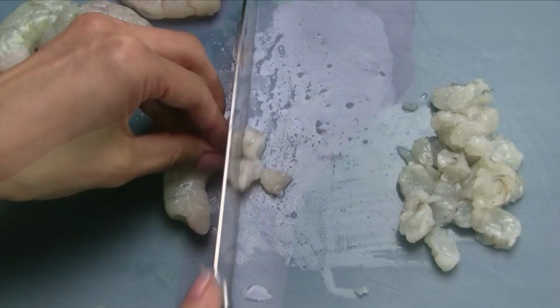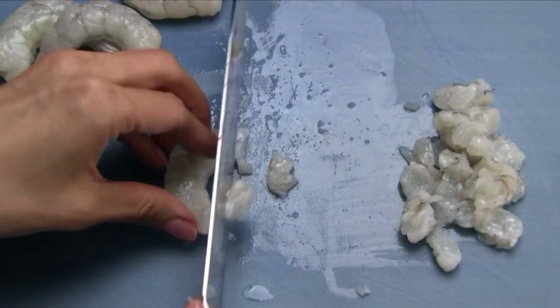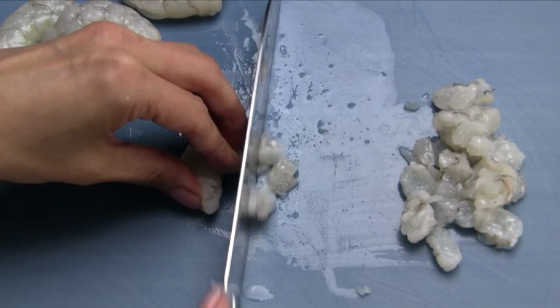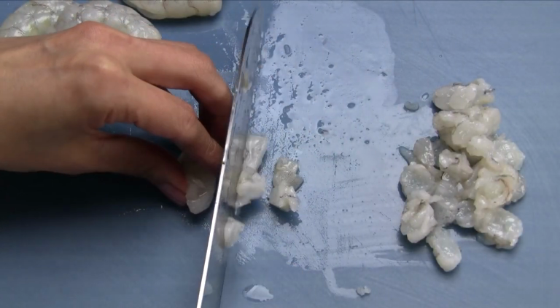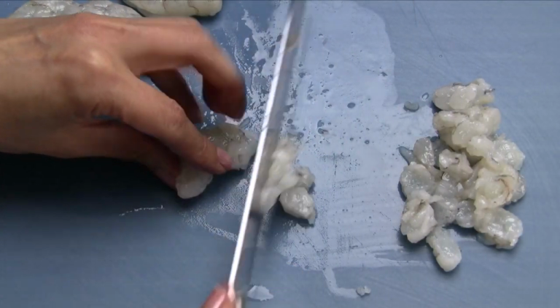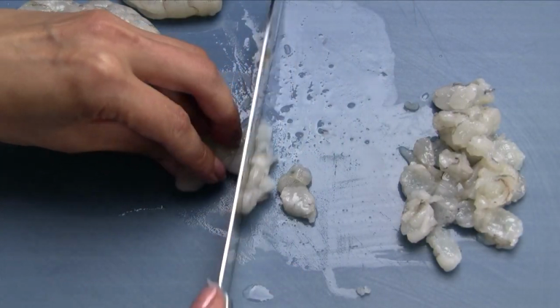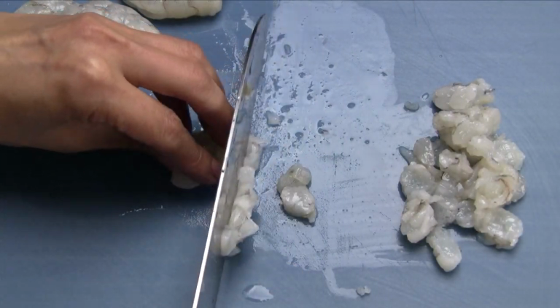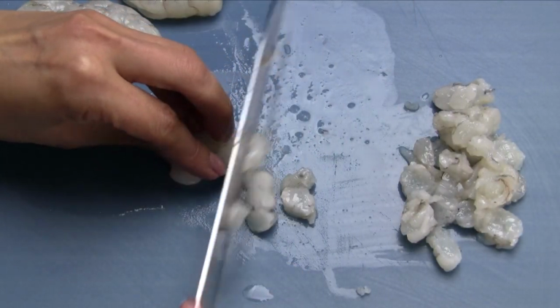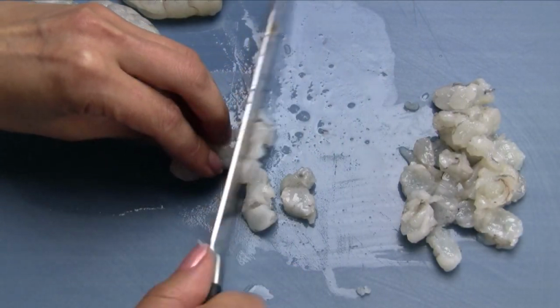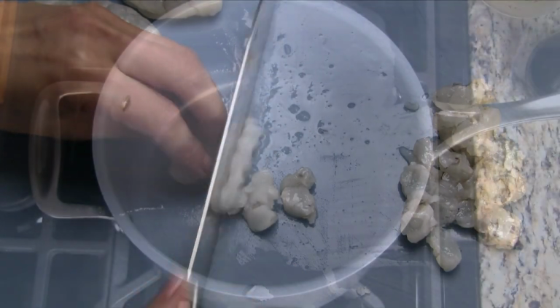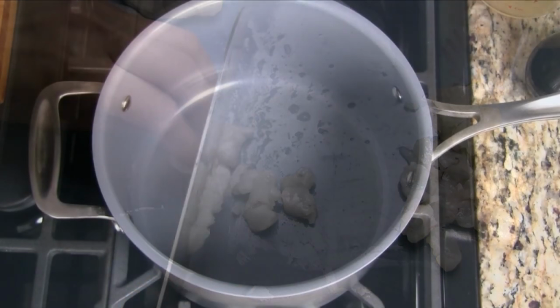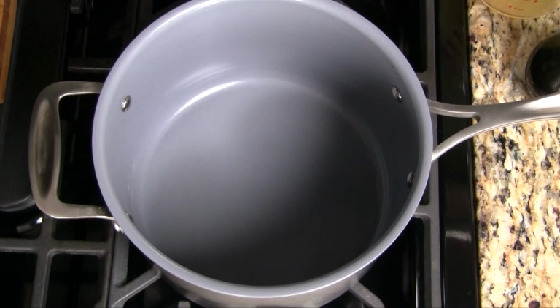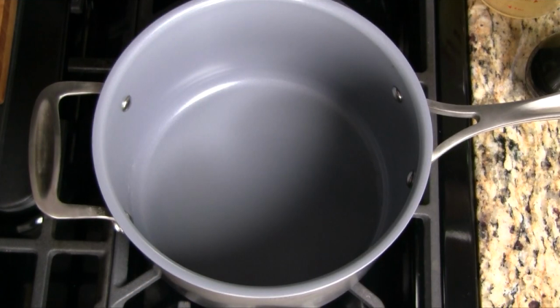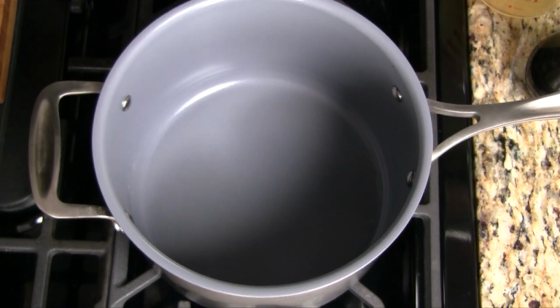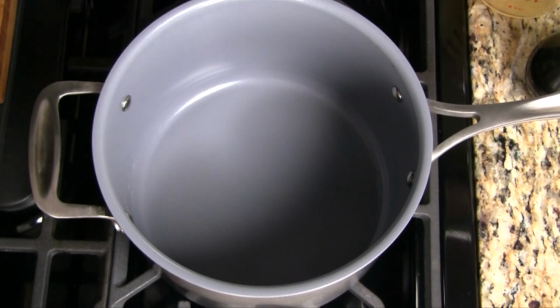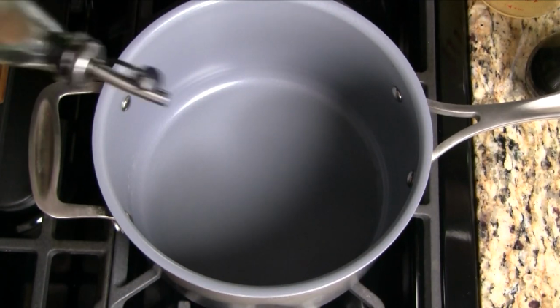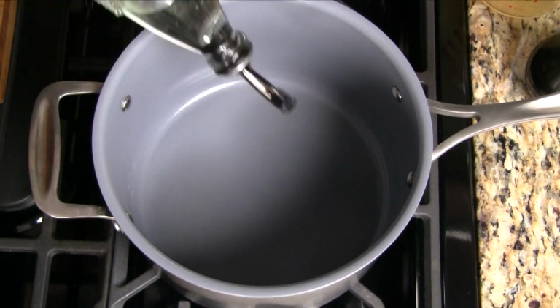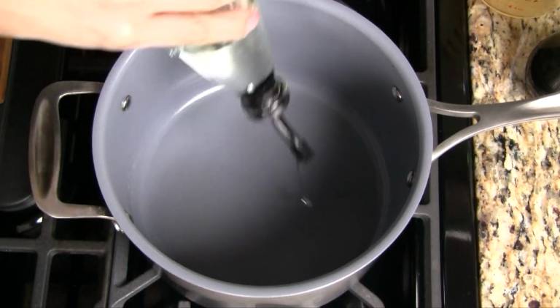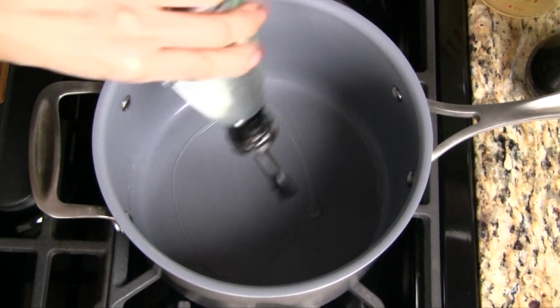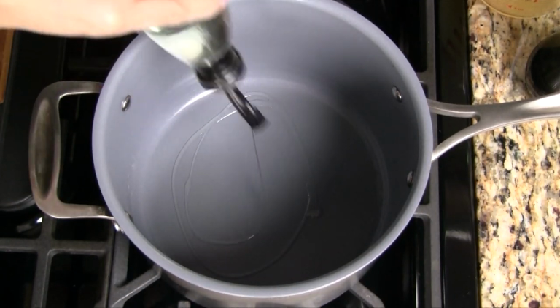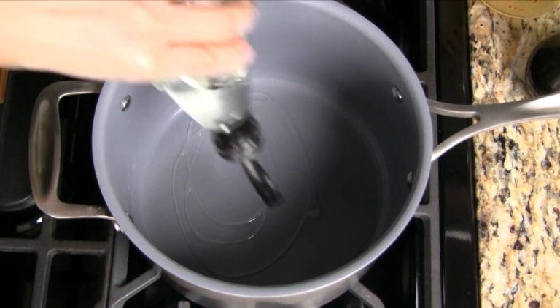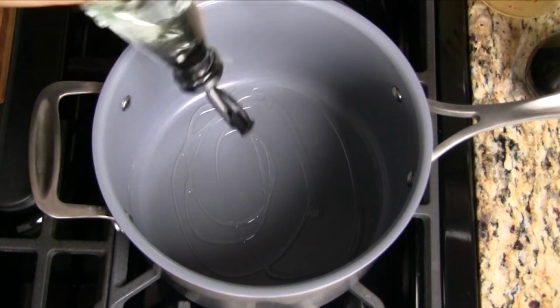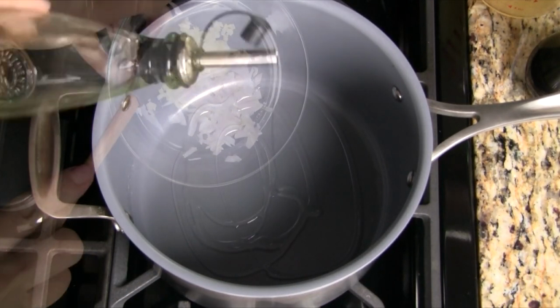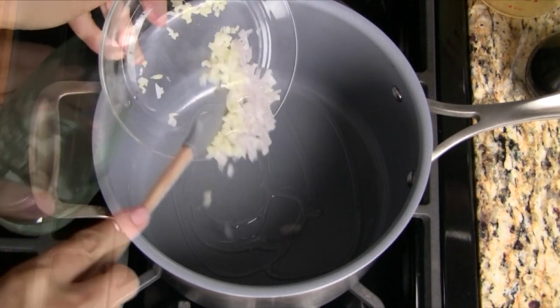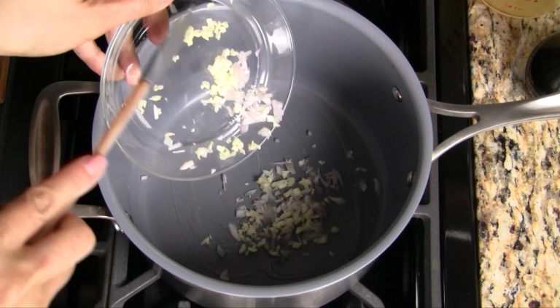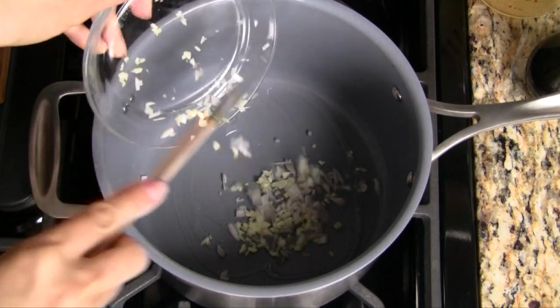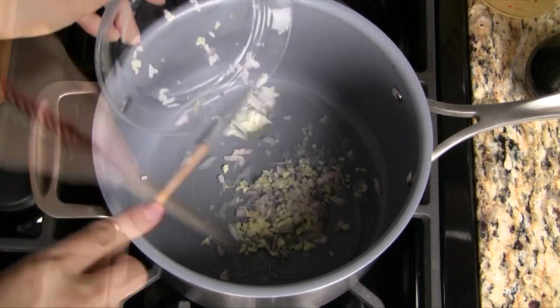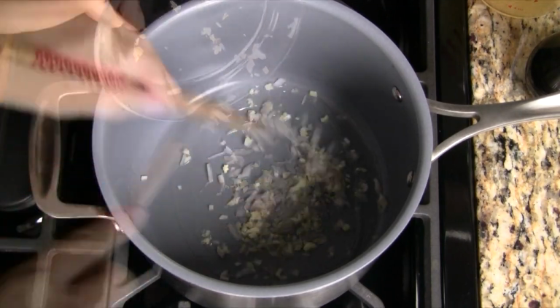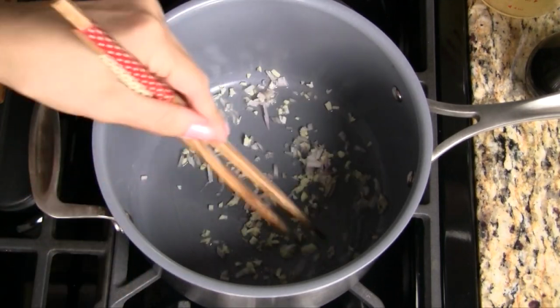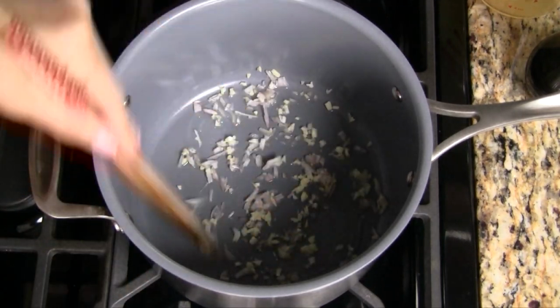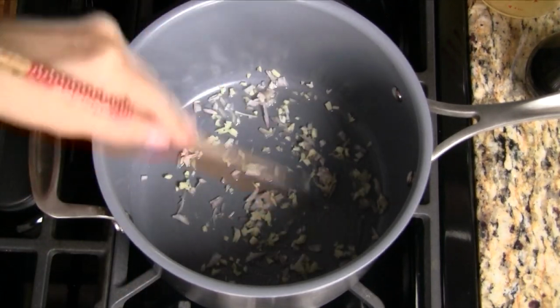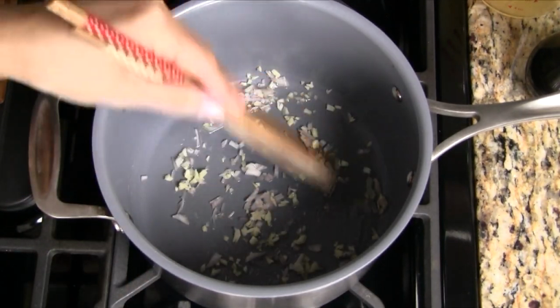Cut the shrimp into small pieces. Heat a saucepan over medium-high heat. When hot, add vegetable oil.